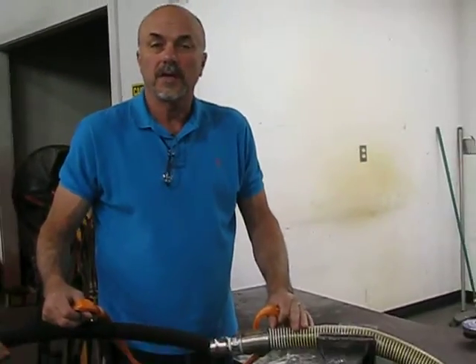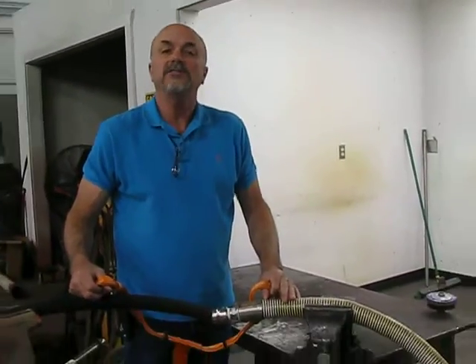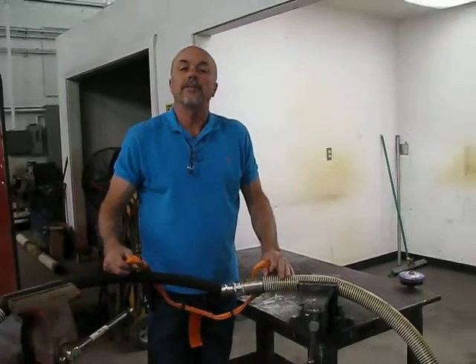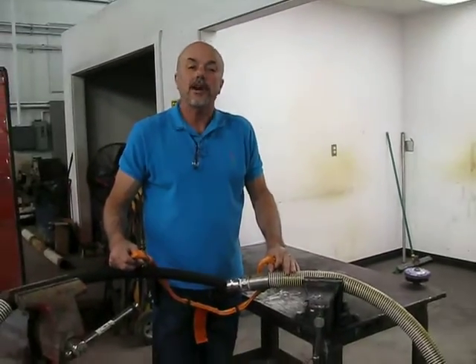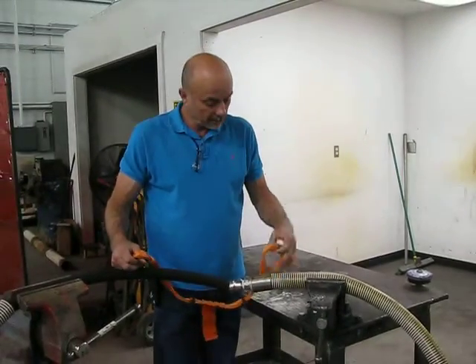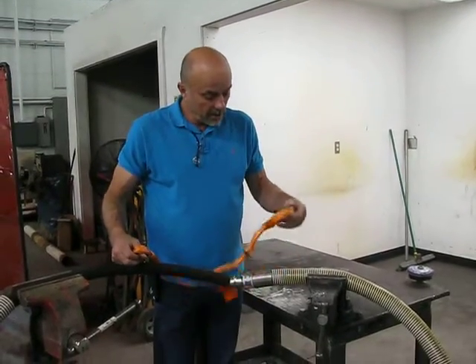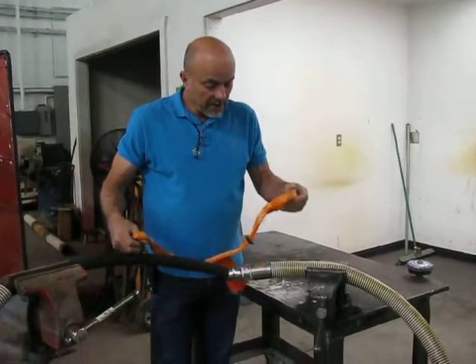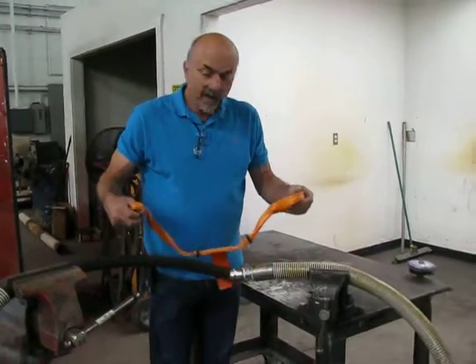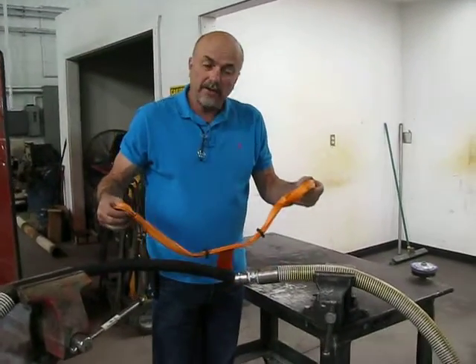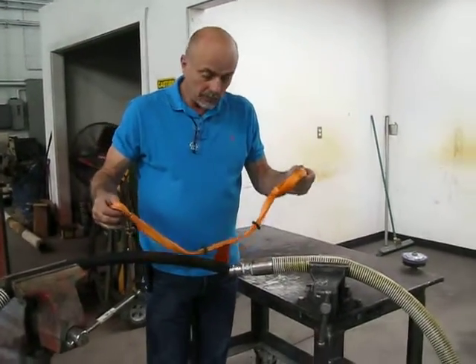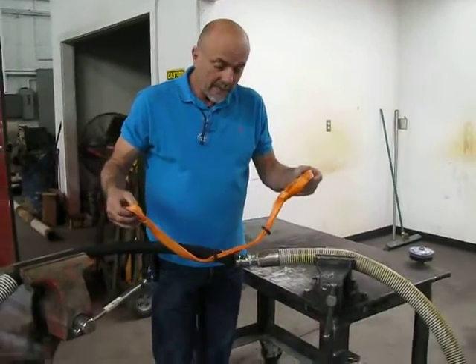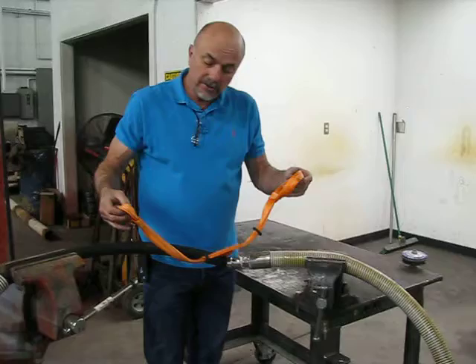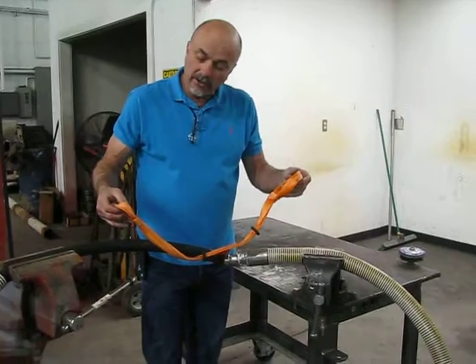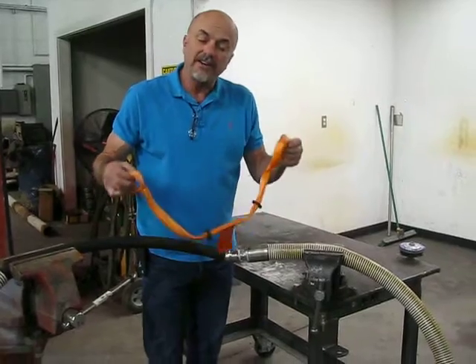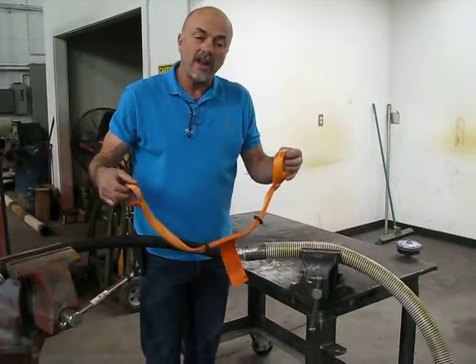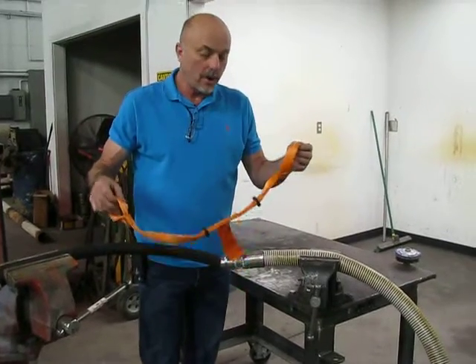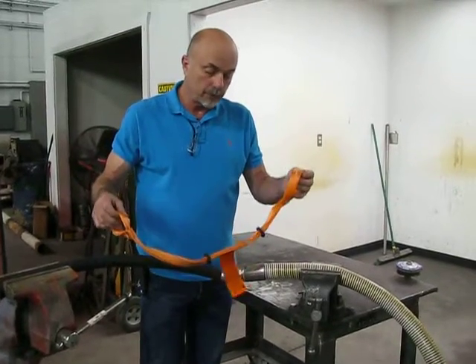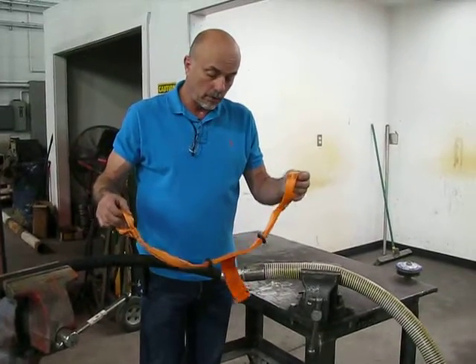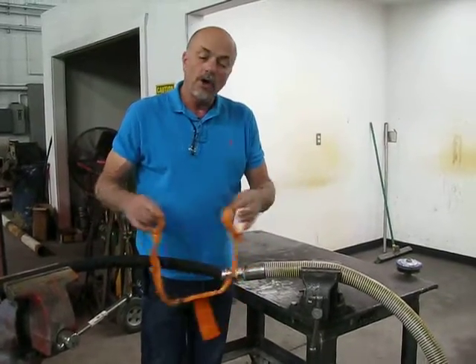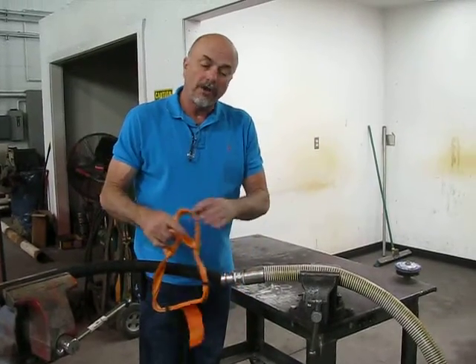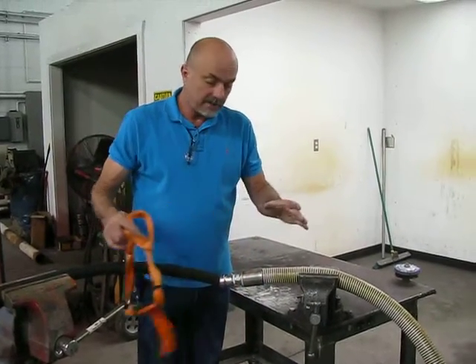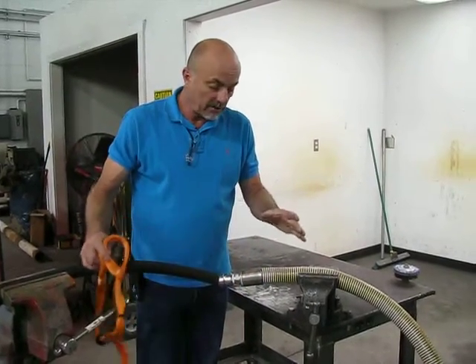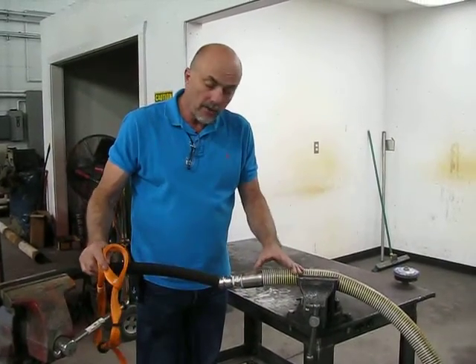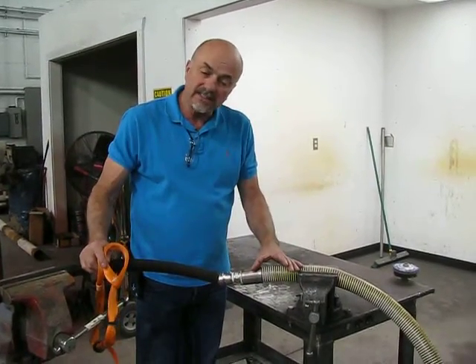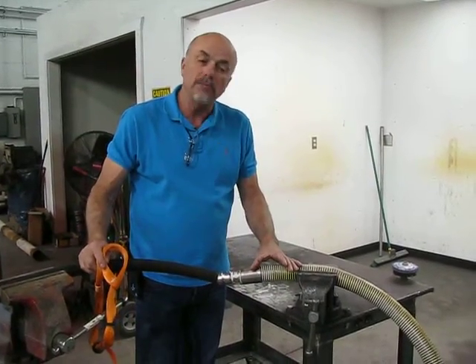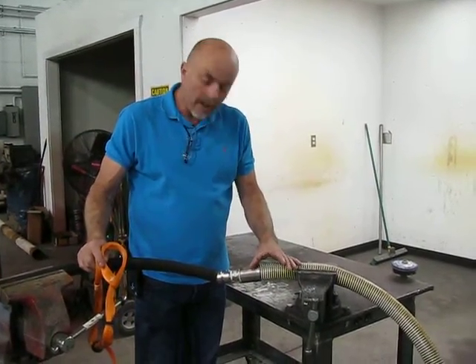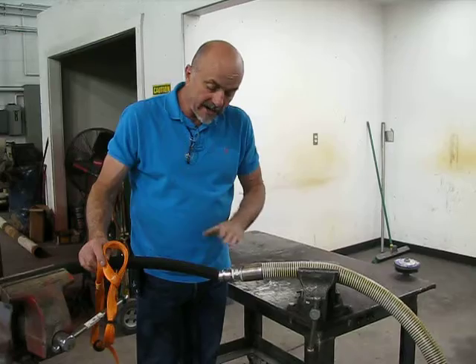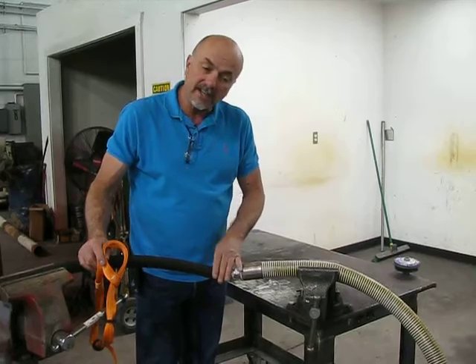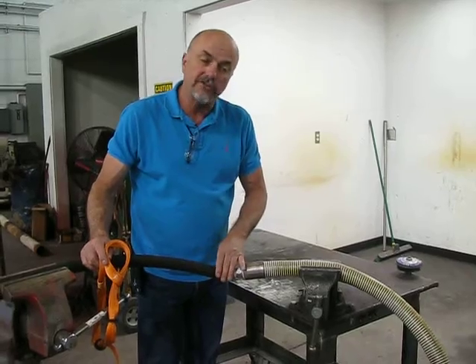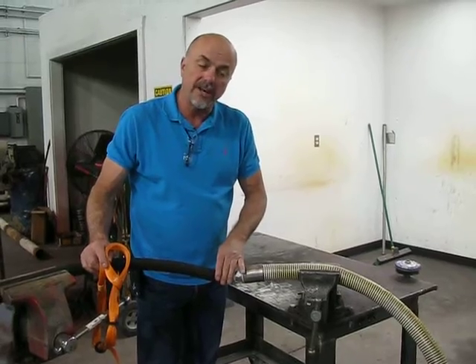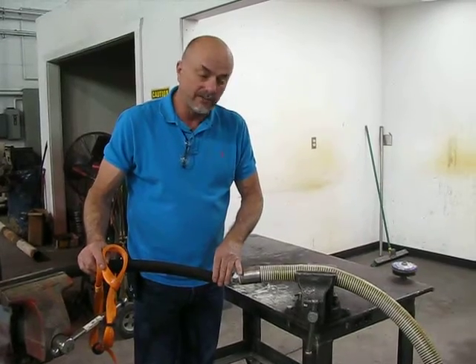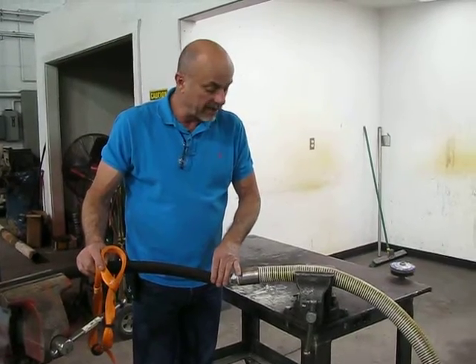This is Steve with American Iron Works. Today I would like to describe how to install a nylon hose choker on a hydraulic system without breaking the connection and draining your fluid down.